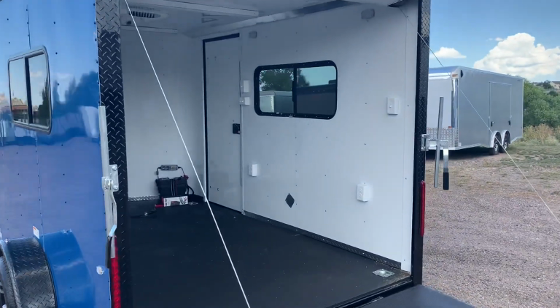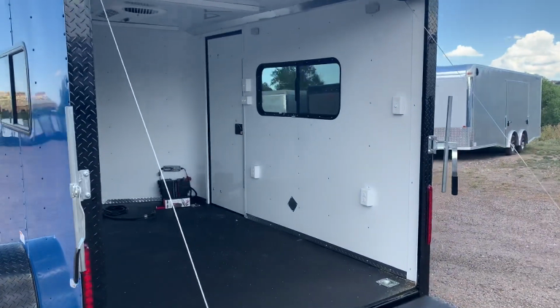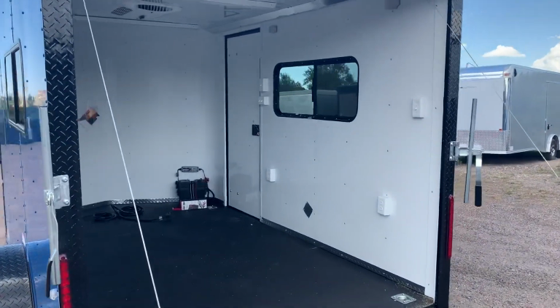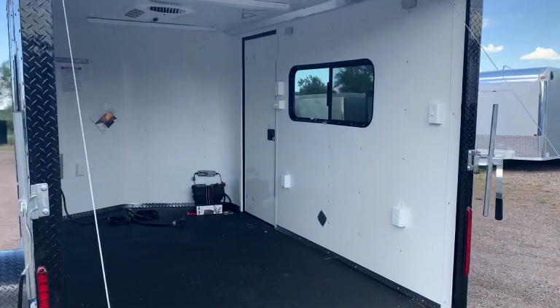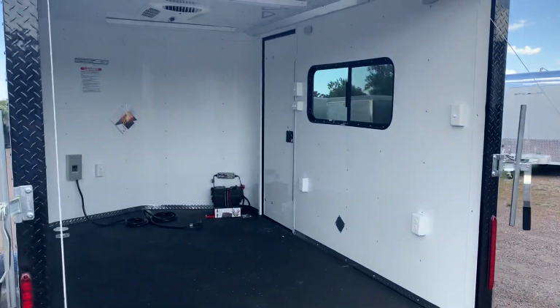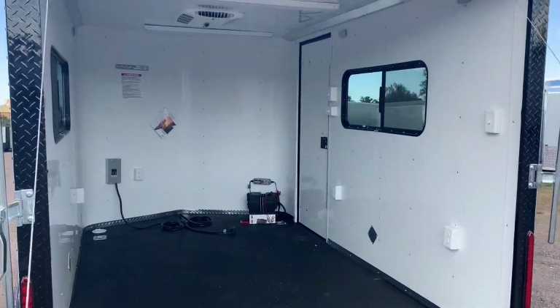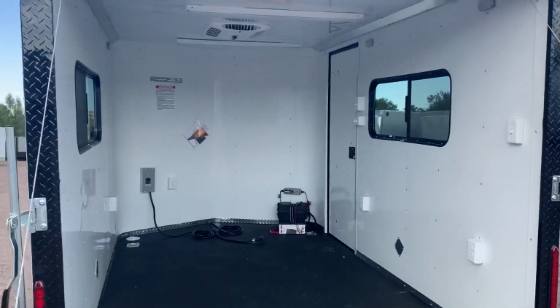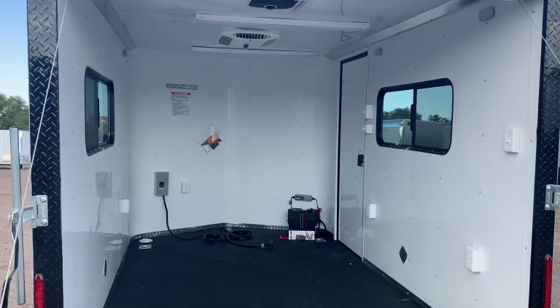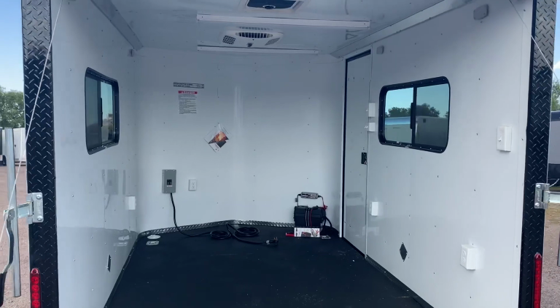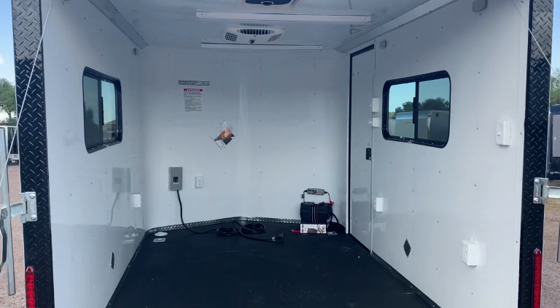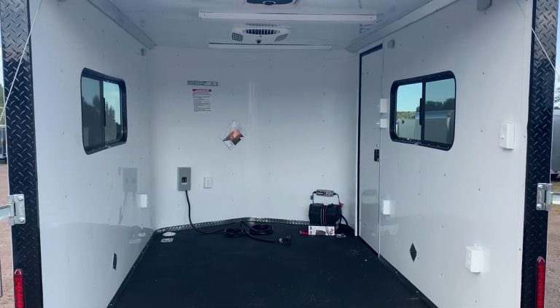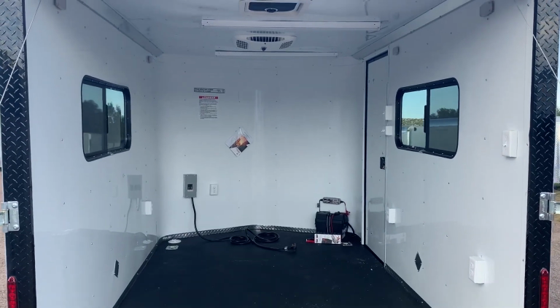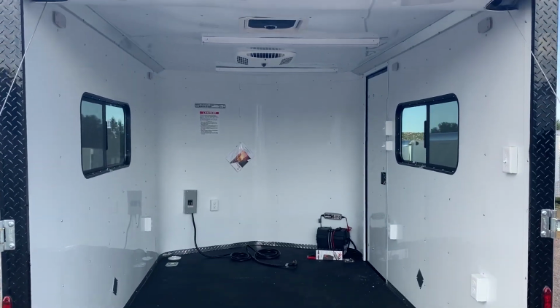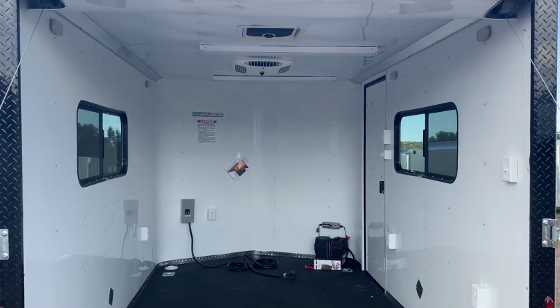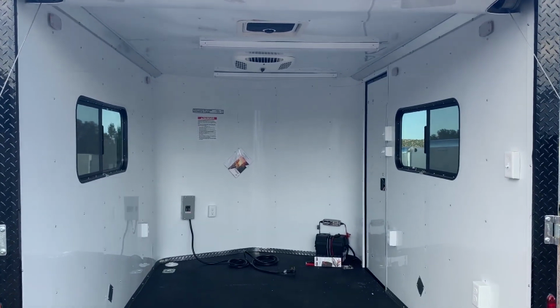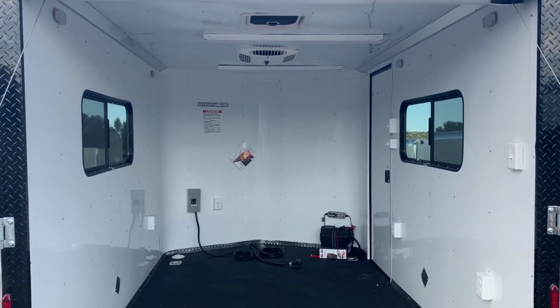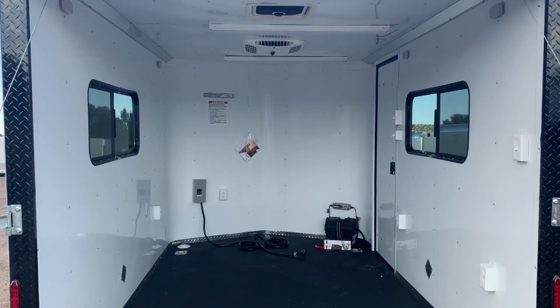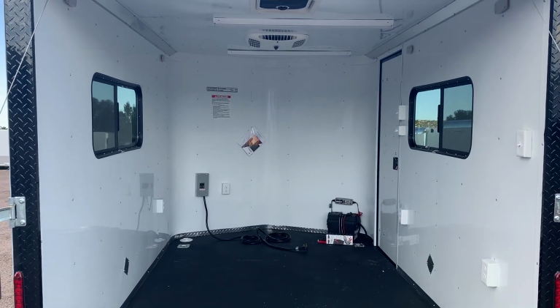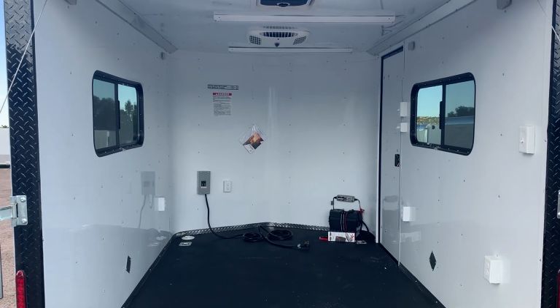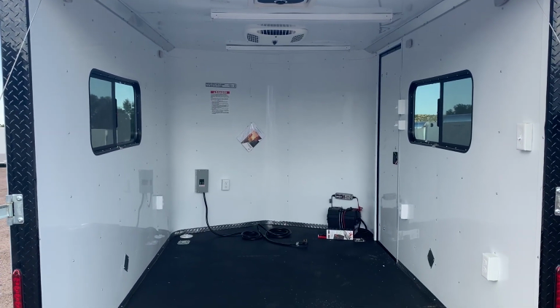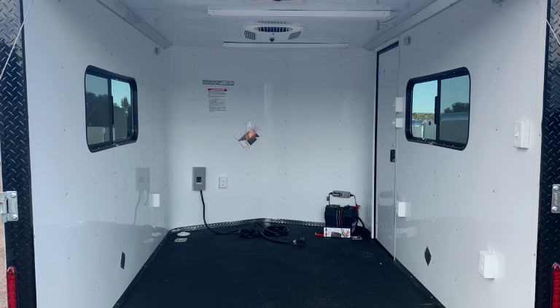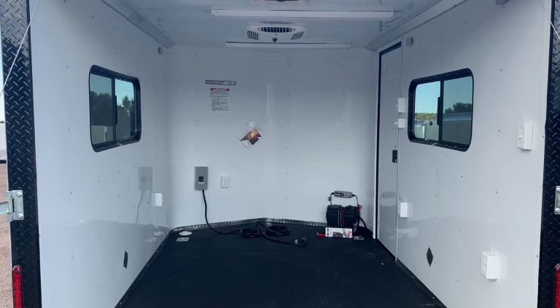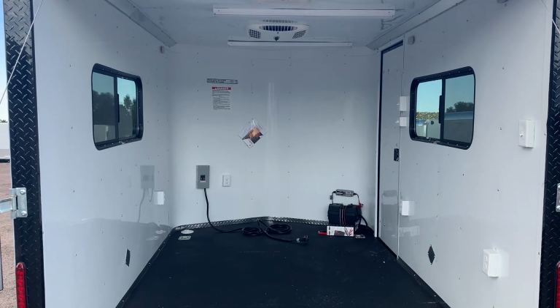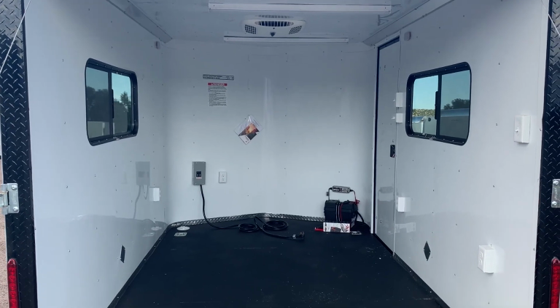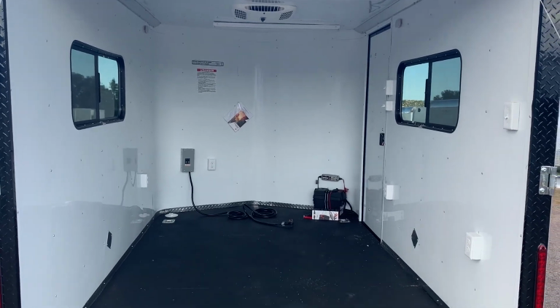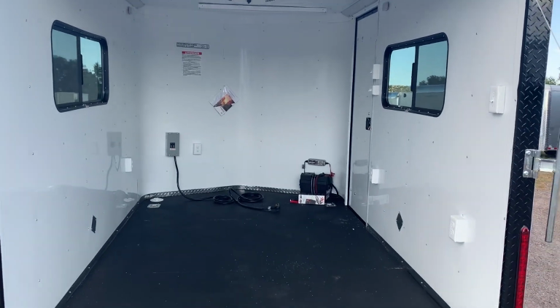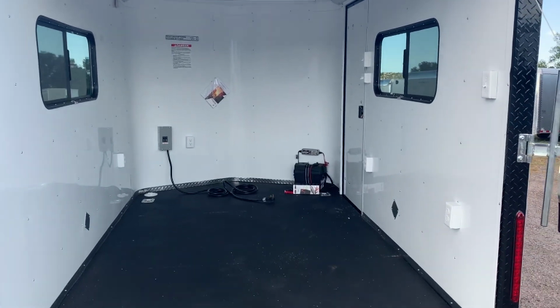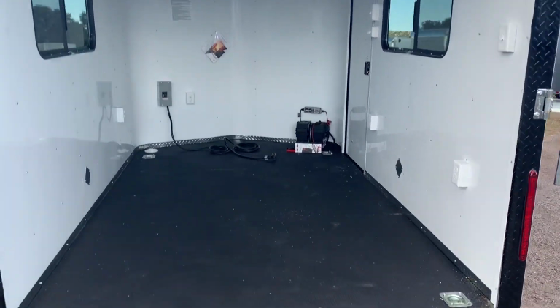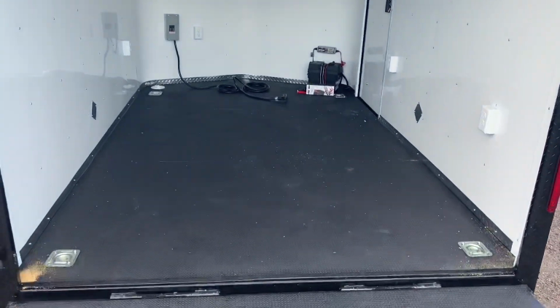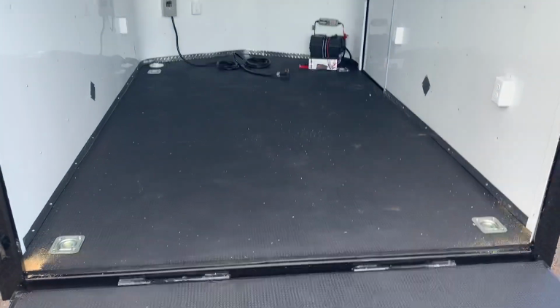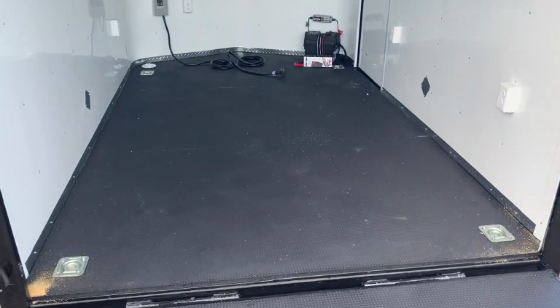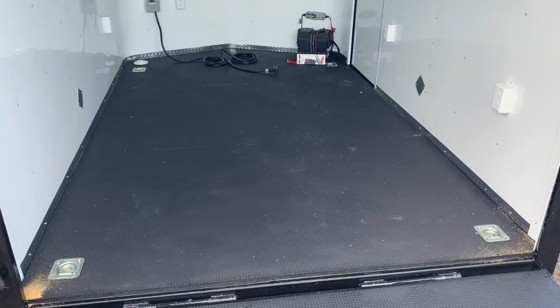Again, insulated walls and ceiling with the white aluminum wall and ceiling liner. We do have two of the 18 by 44 slider windows with screens across from each other — great for ventilation. They're tinted, and you guys can open them all the way, open up the screens all the way, or lock them up, so it gives you some versatility there. Four D-rings in the floor for tie-down points.